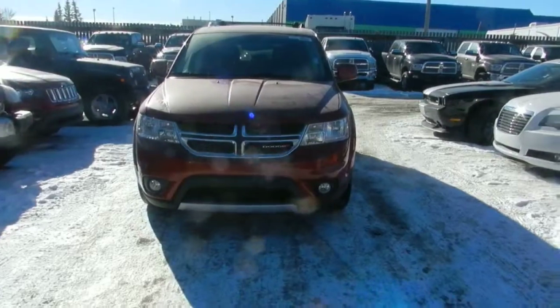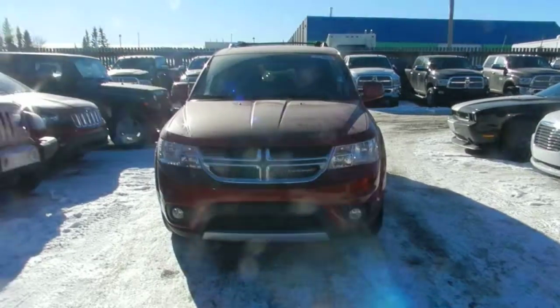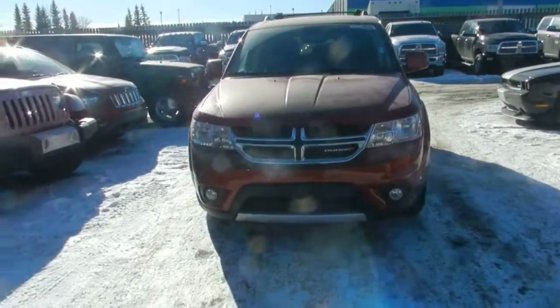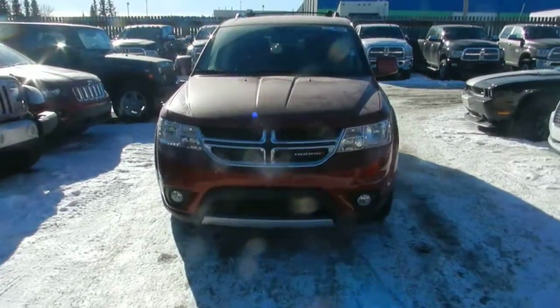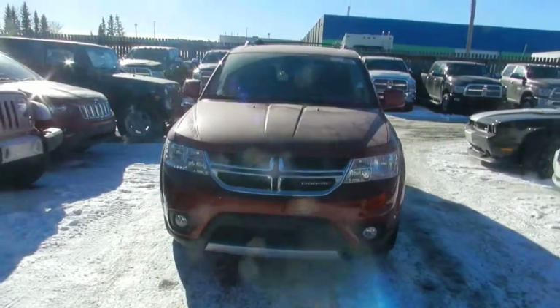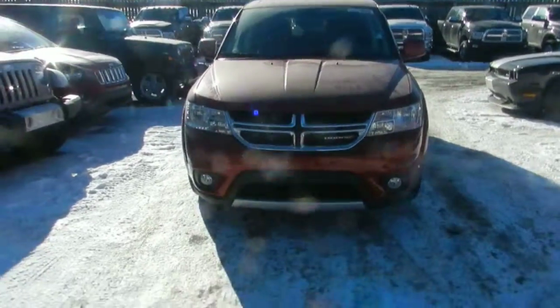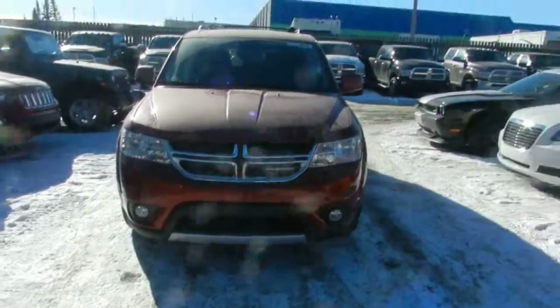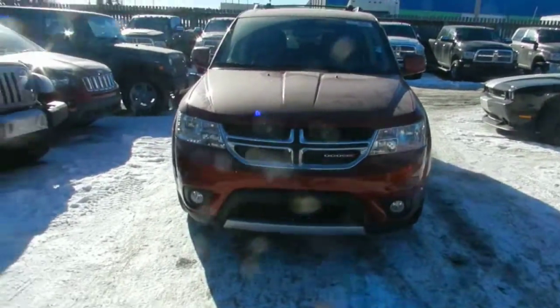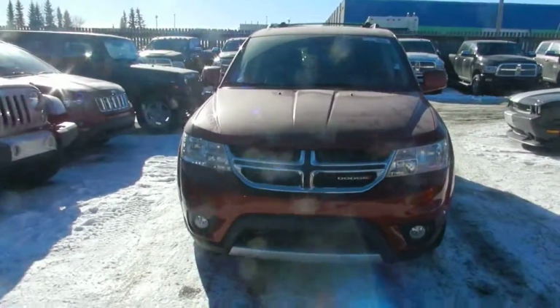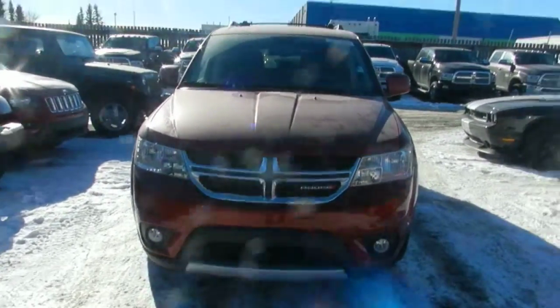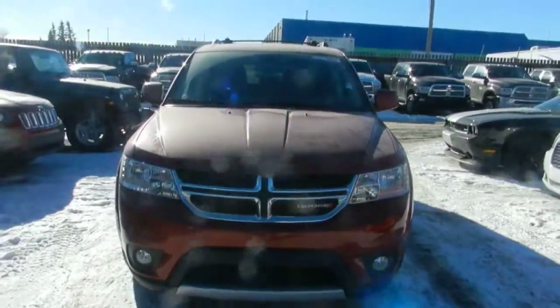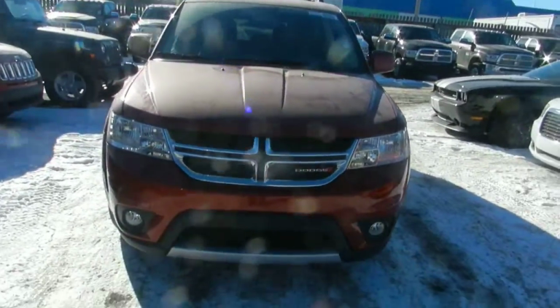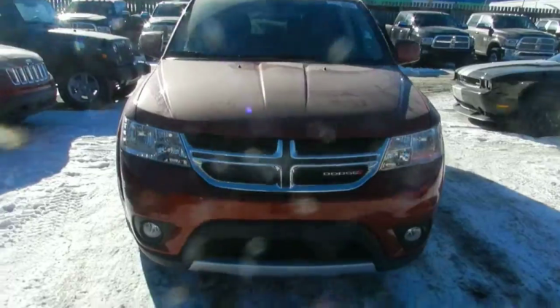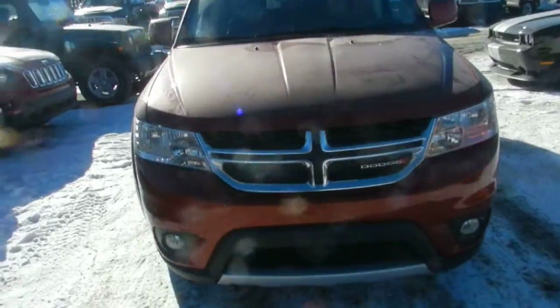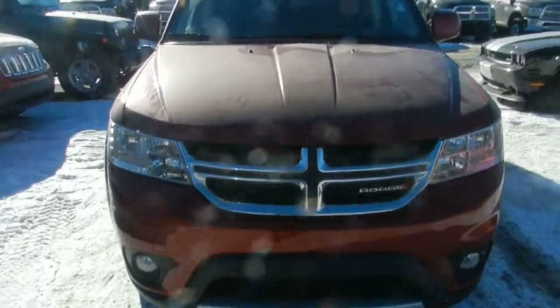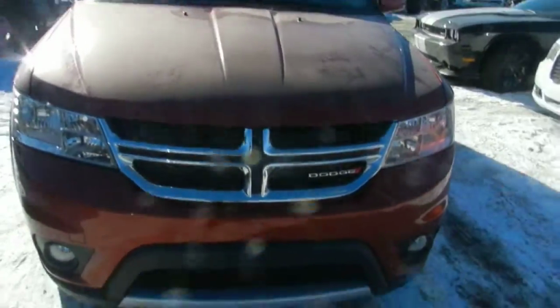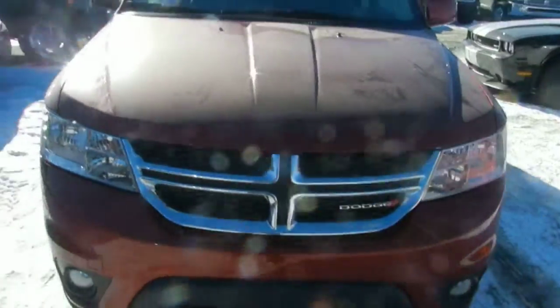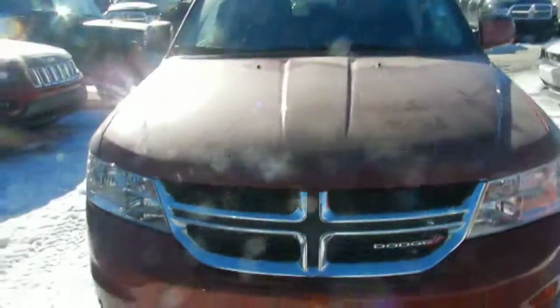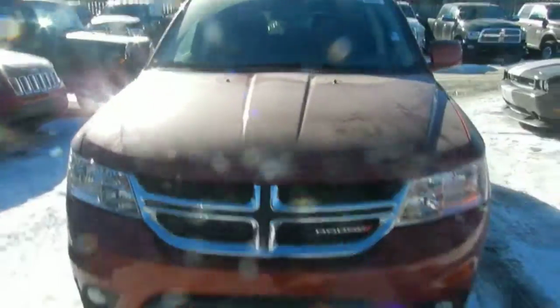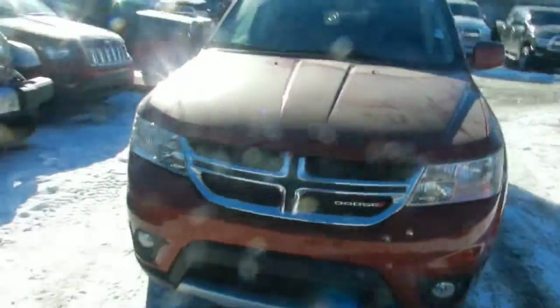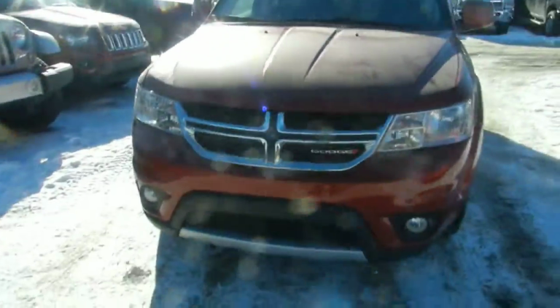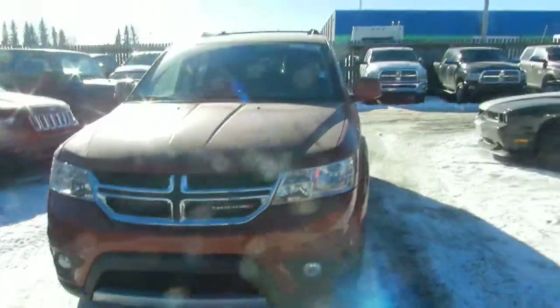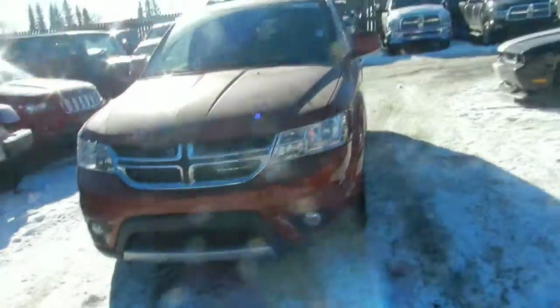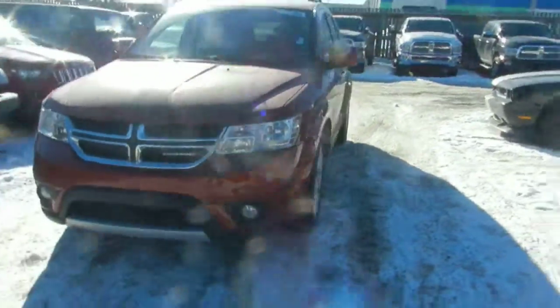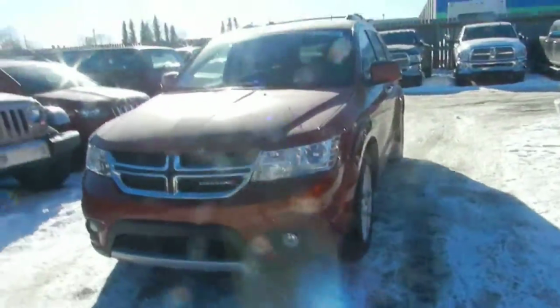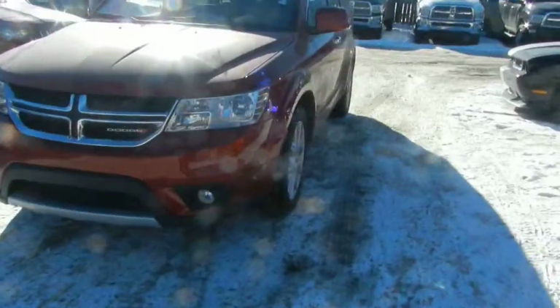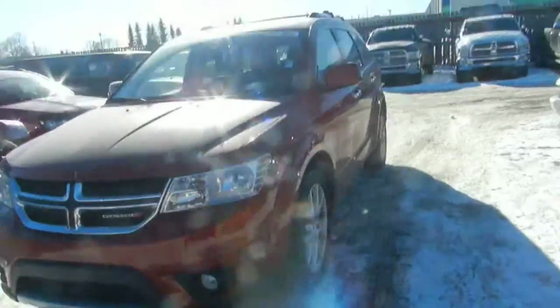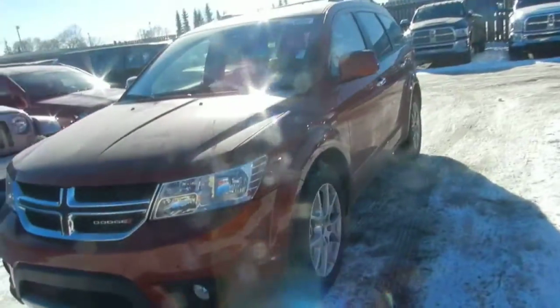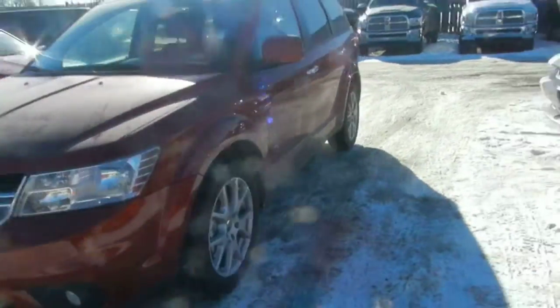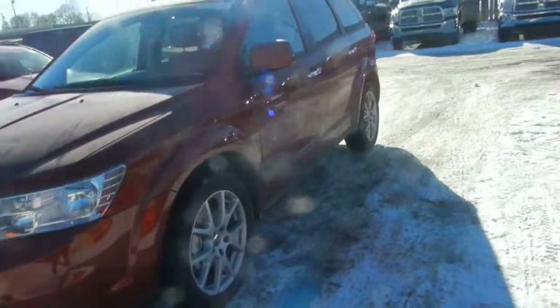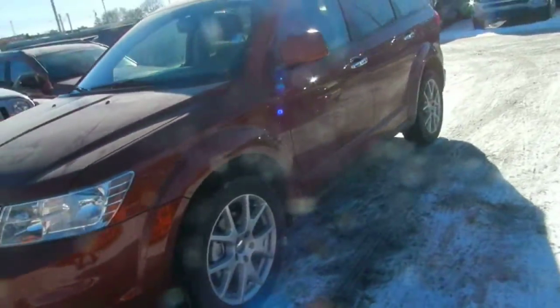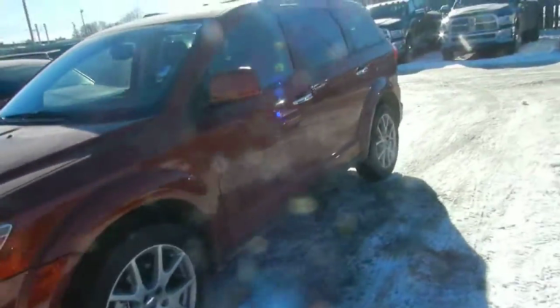Hi Kathy, how are you doing today? This is Mark Schreiner from Lunderry Dodge. I want to take a second to show you one of our 2014 Dodge Journeys in the Copper color. Absolutely beautiful color here. I'll just take you around it to take a good look here.